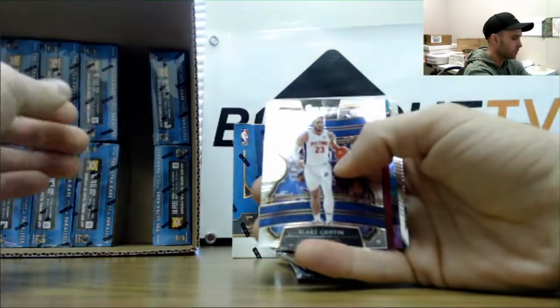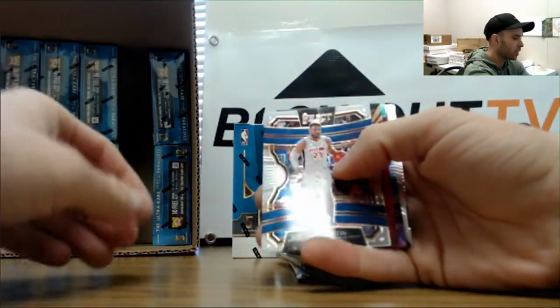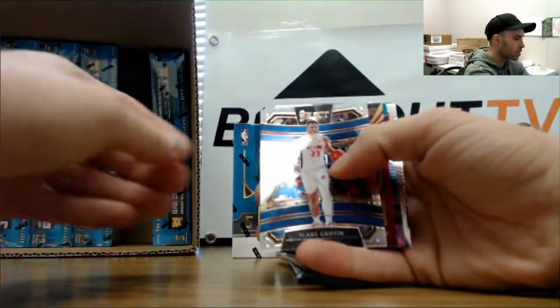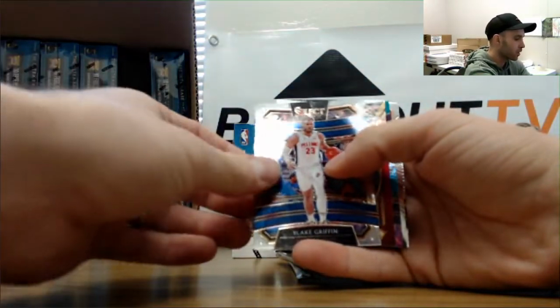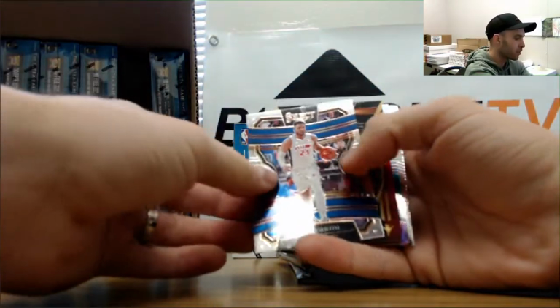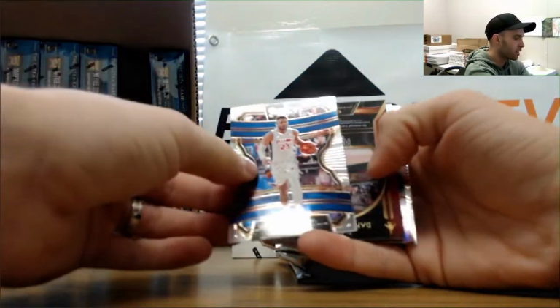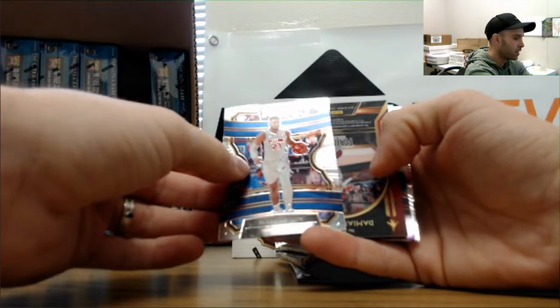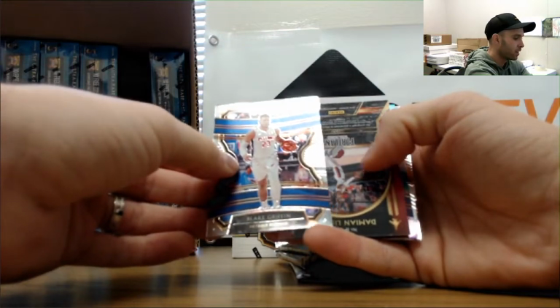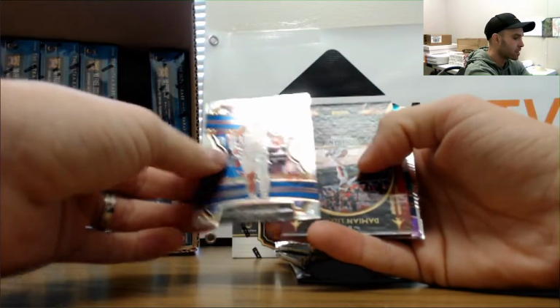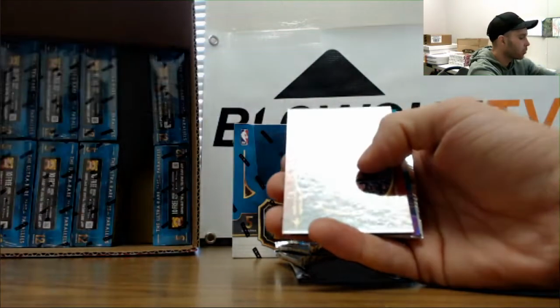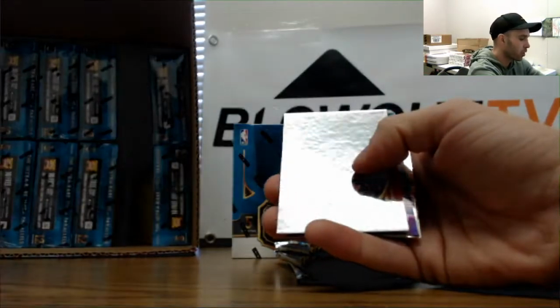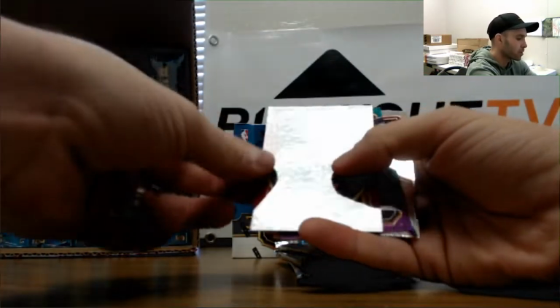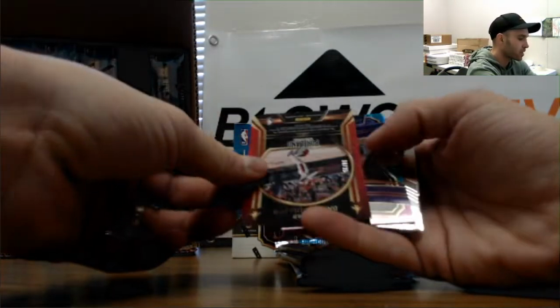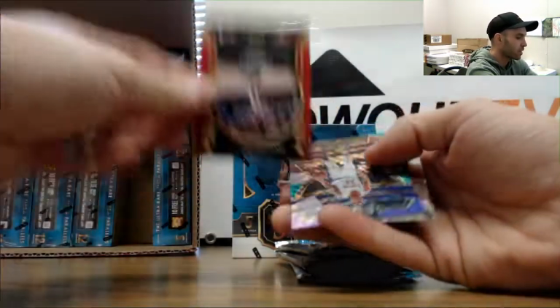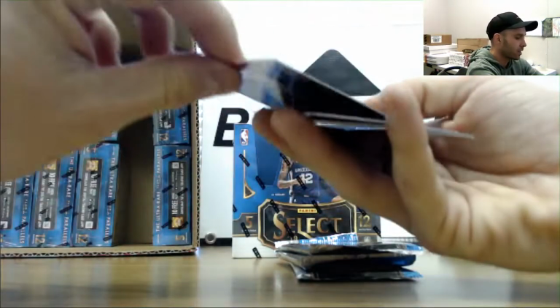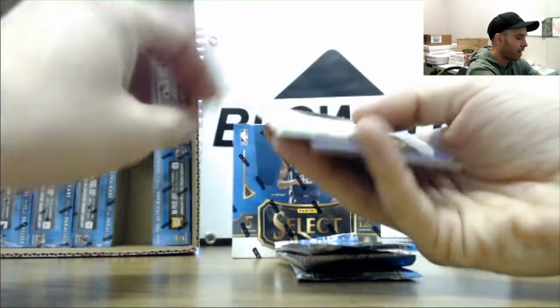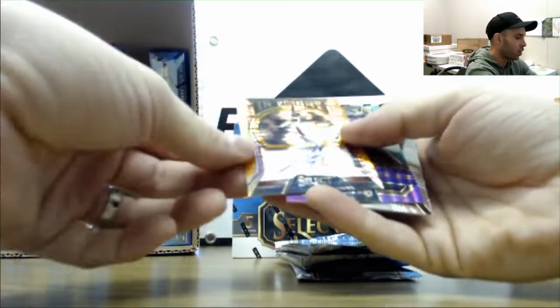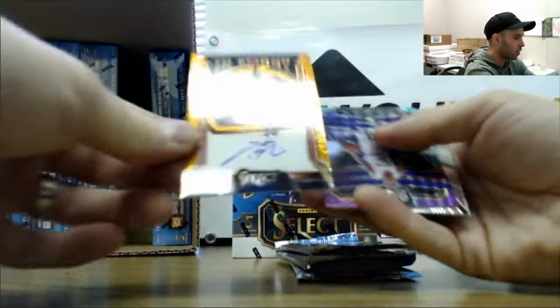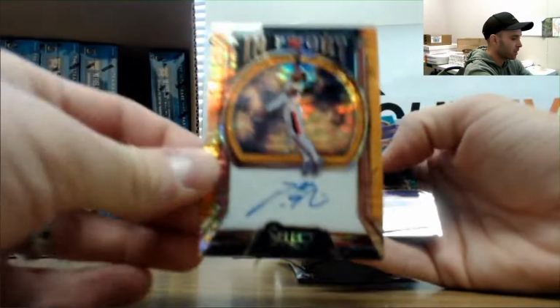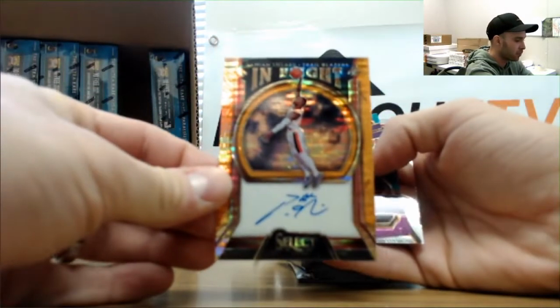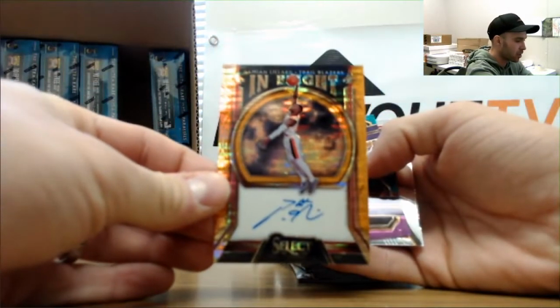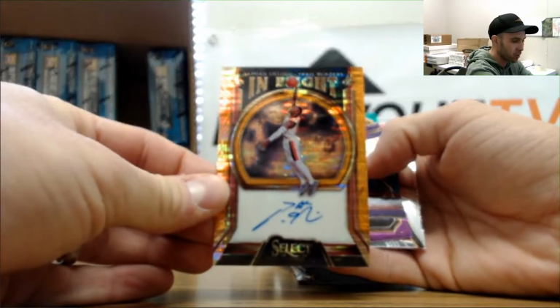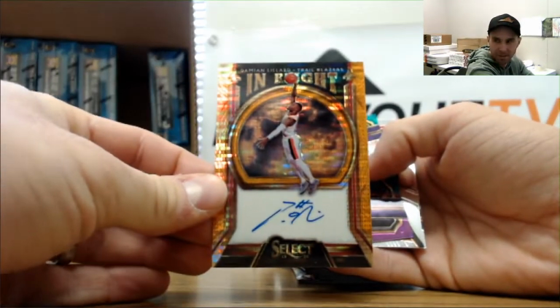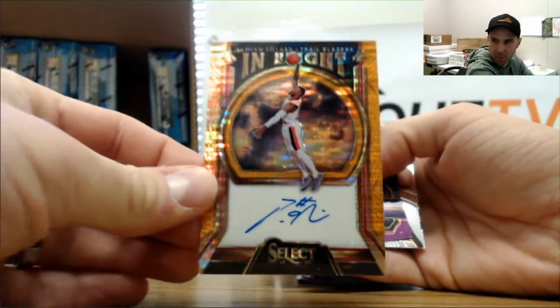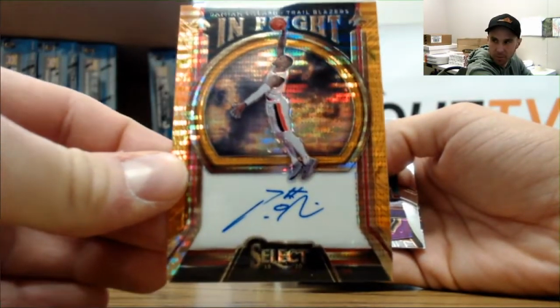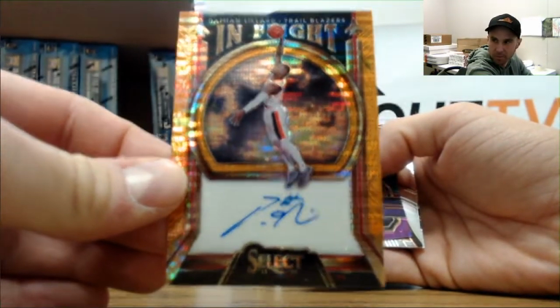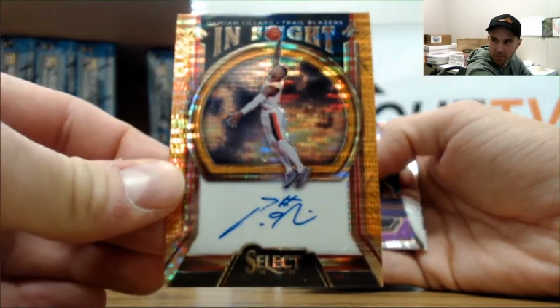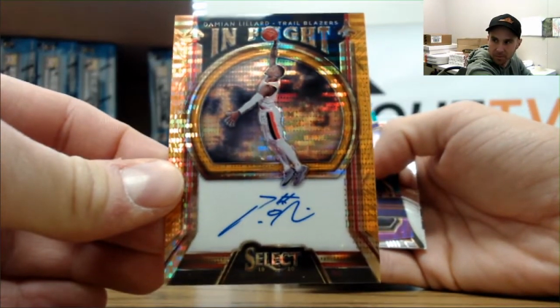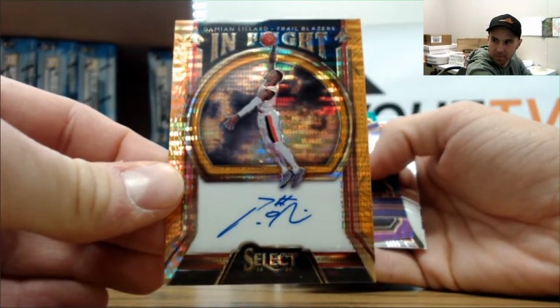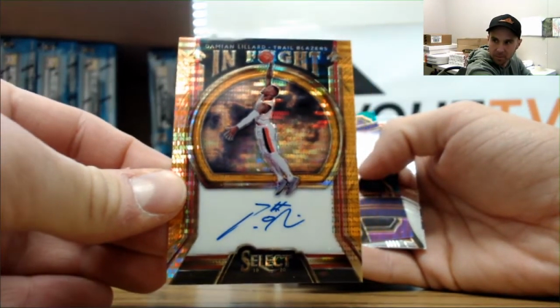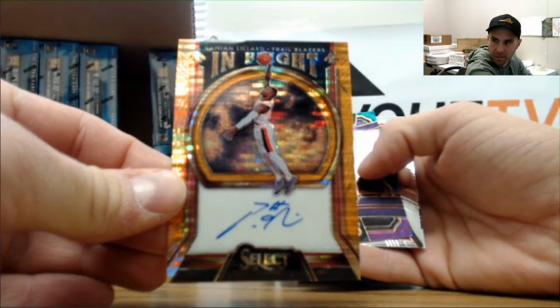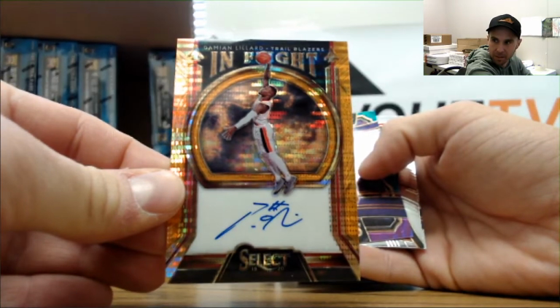Alright, here comes the autograph! It is Portland Trail Blazers - not bad! On-card in-flight signatures, numbered to 35: Damian Lillard! Not bad at all.